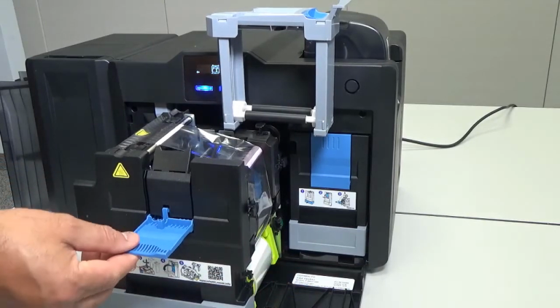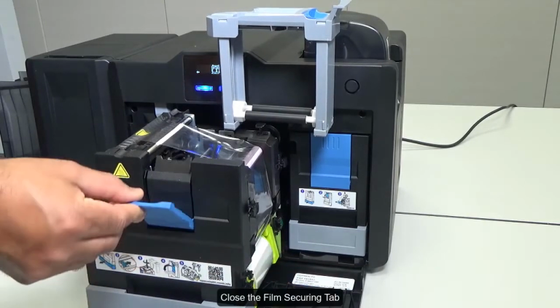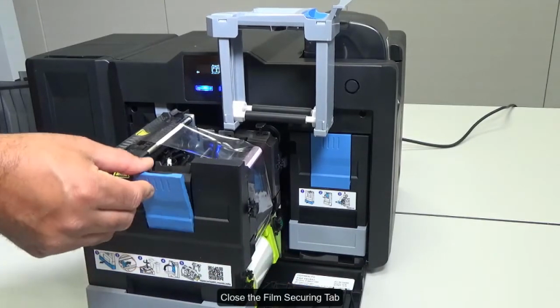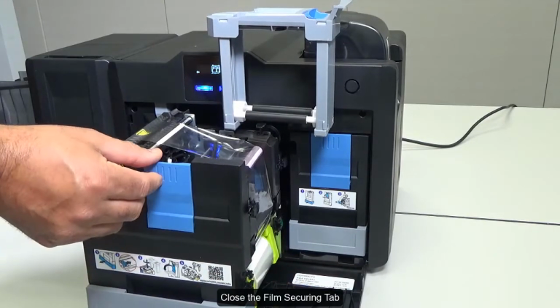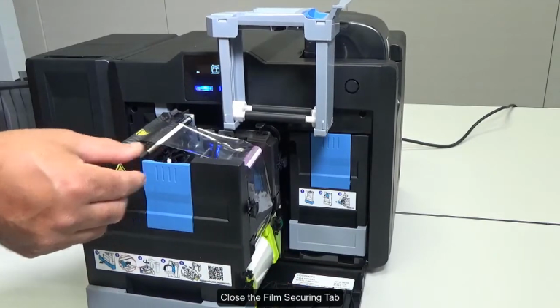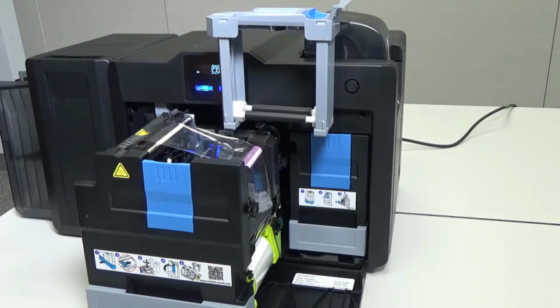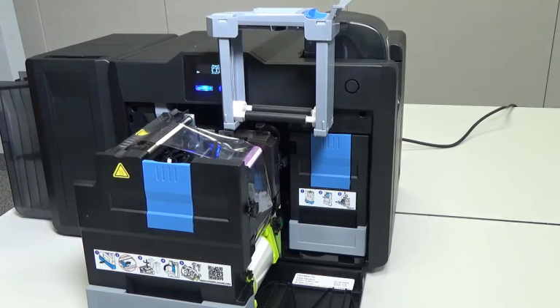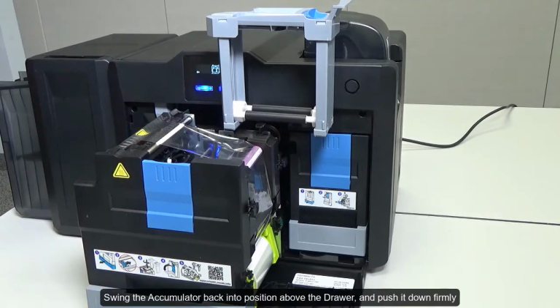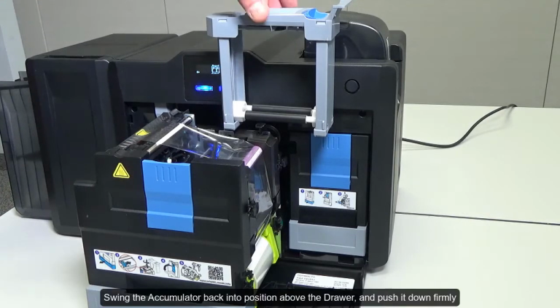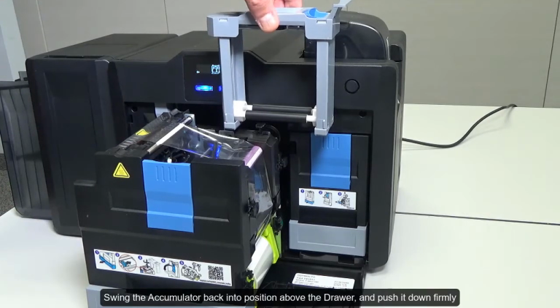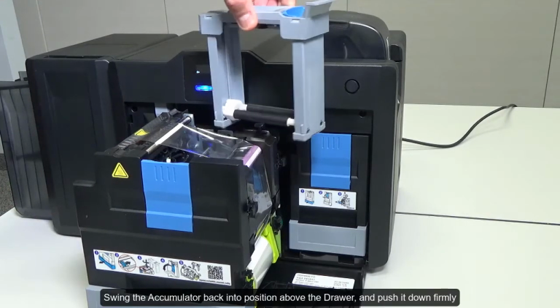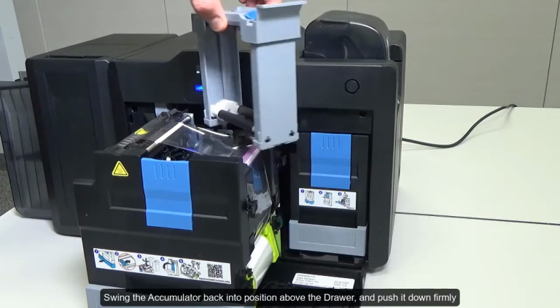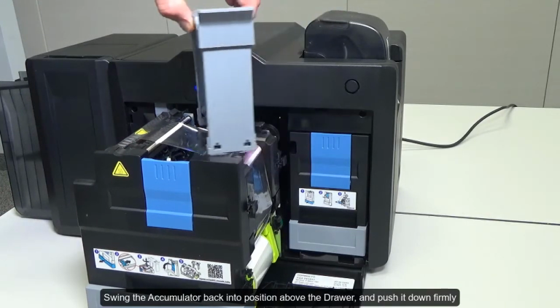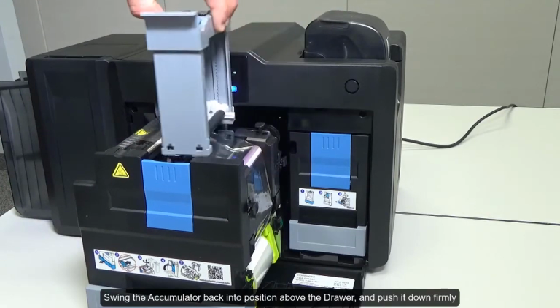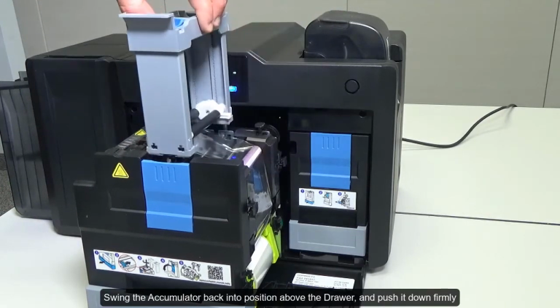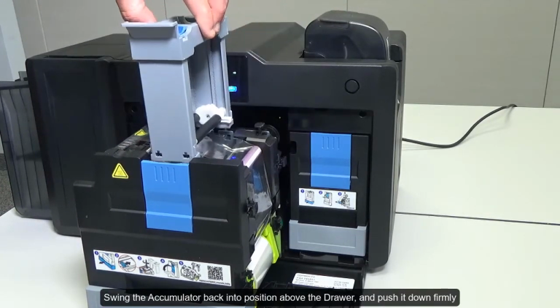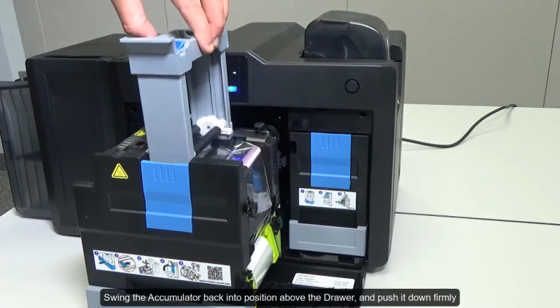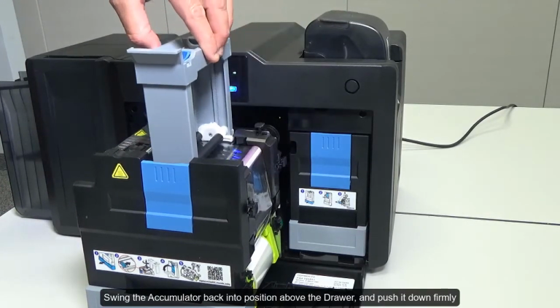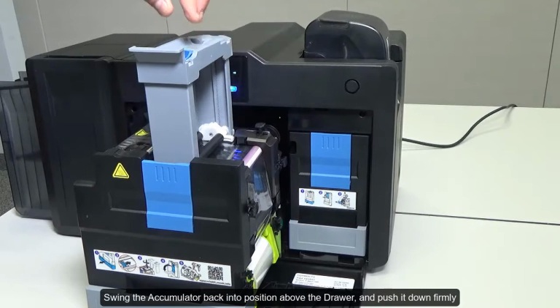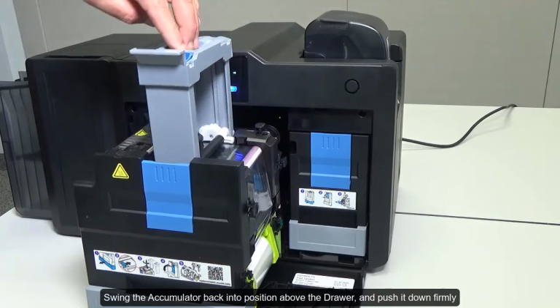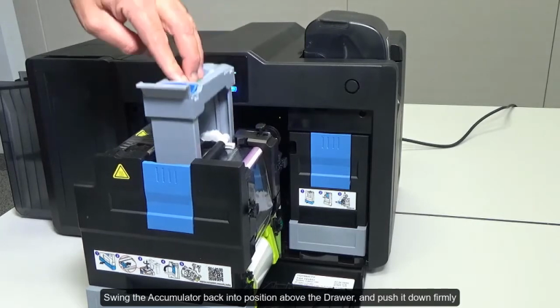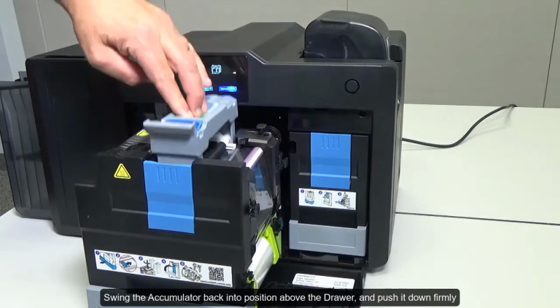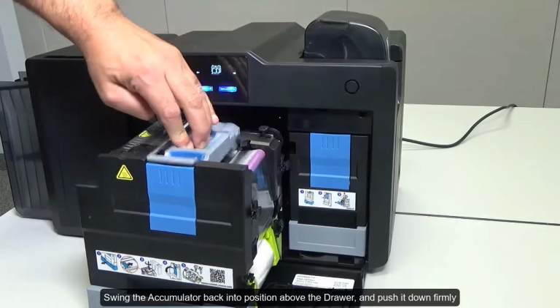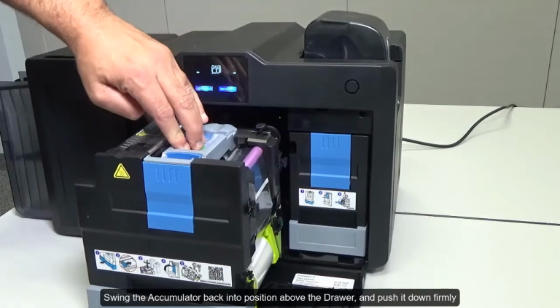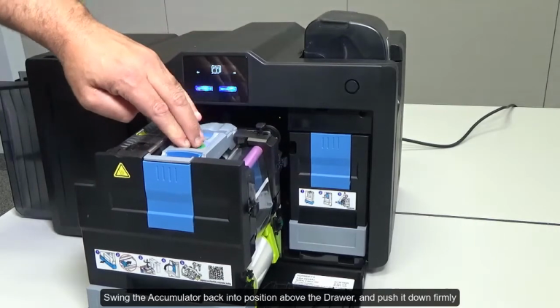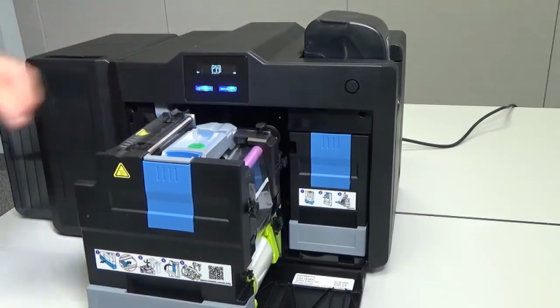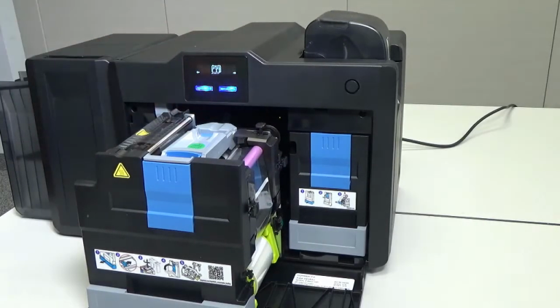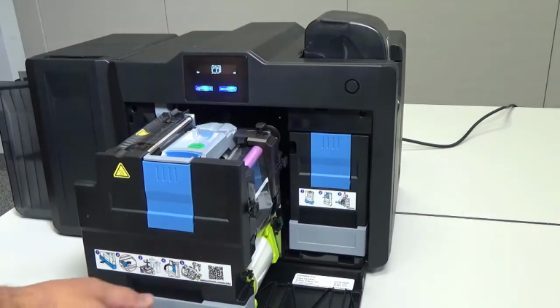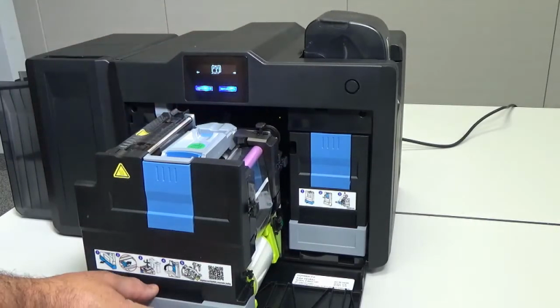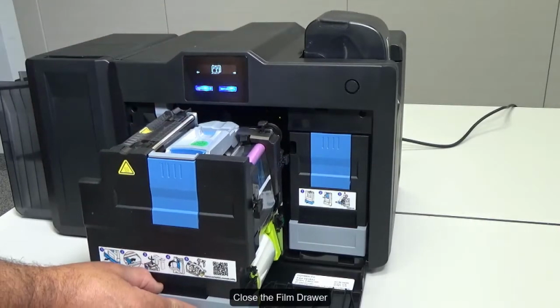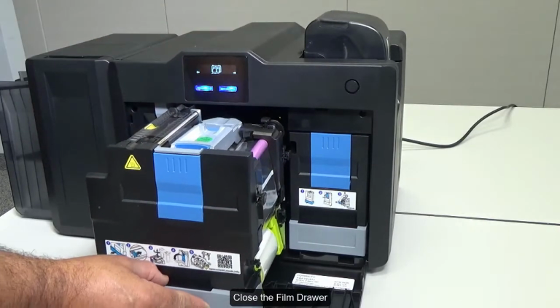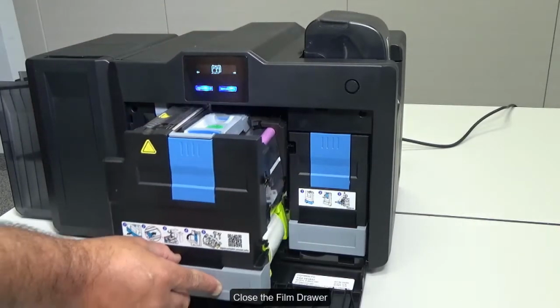Close the film securing tab. Swing the accumulator back into position above the drawer and push it down firmly. Close the film drawer.